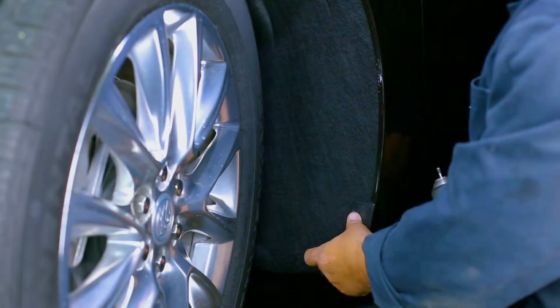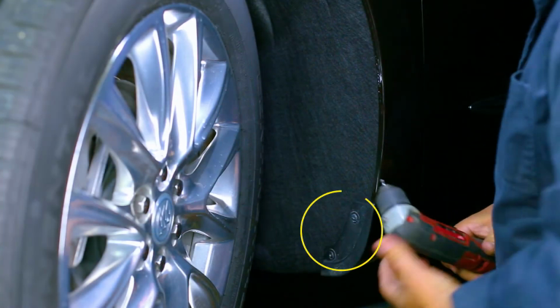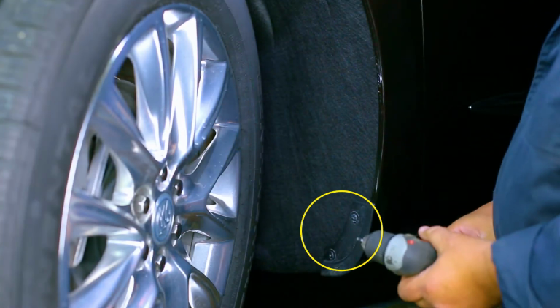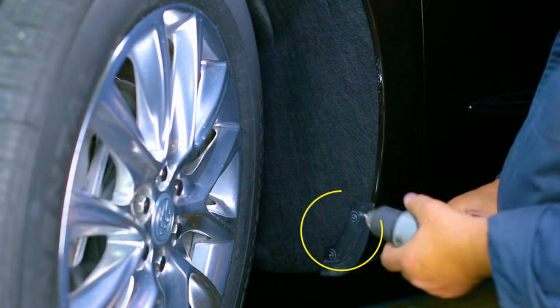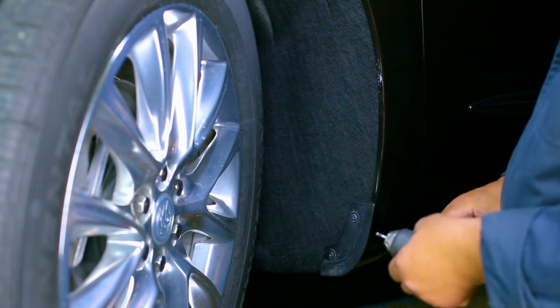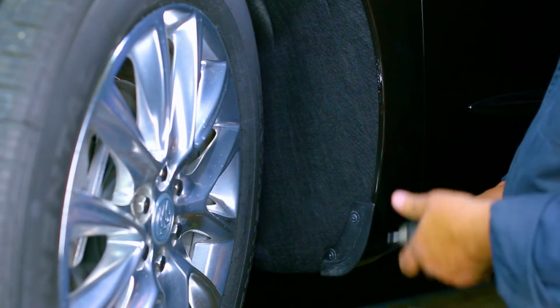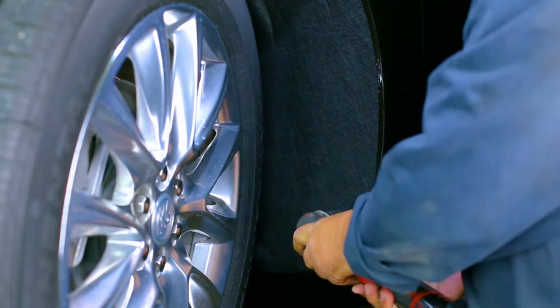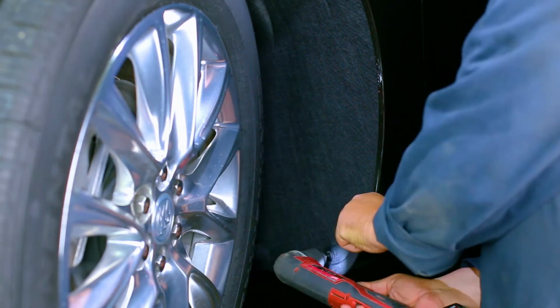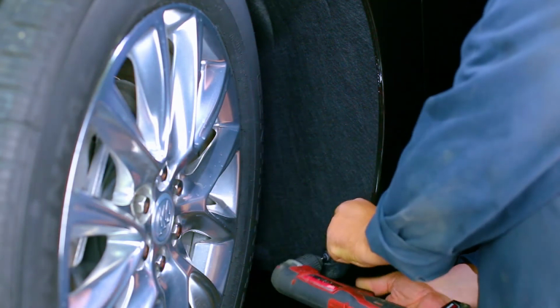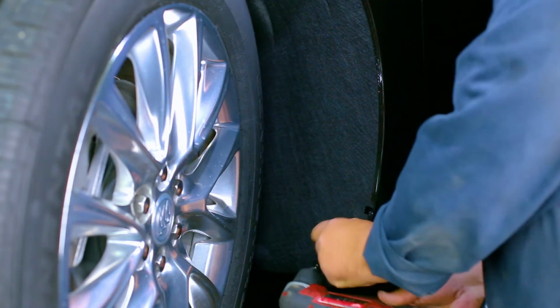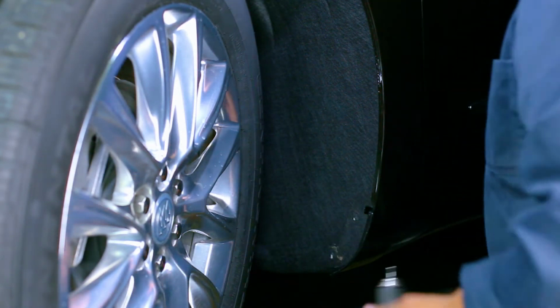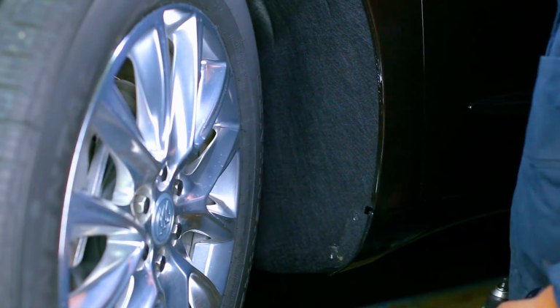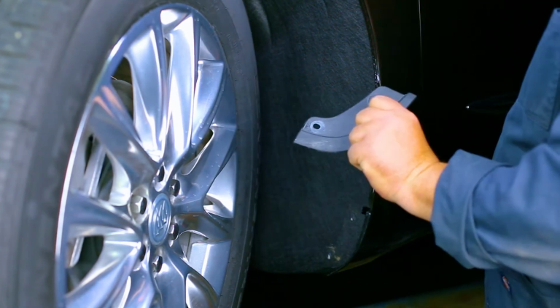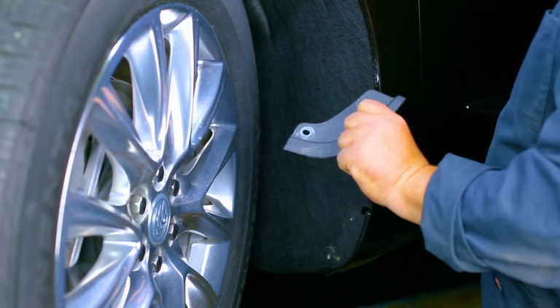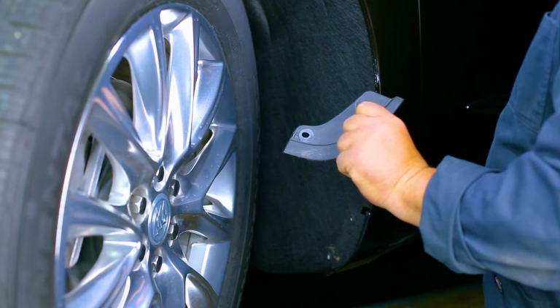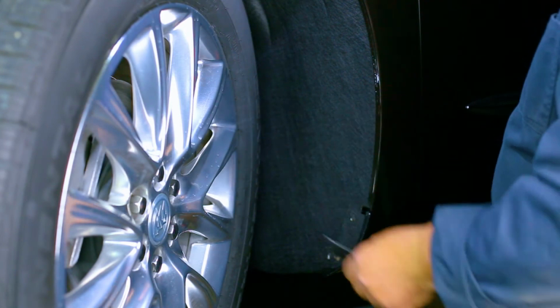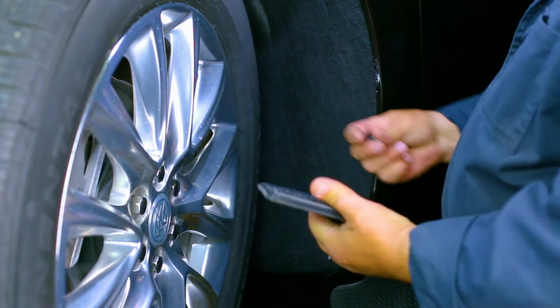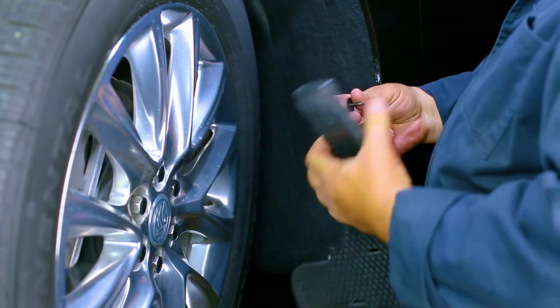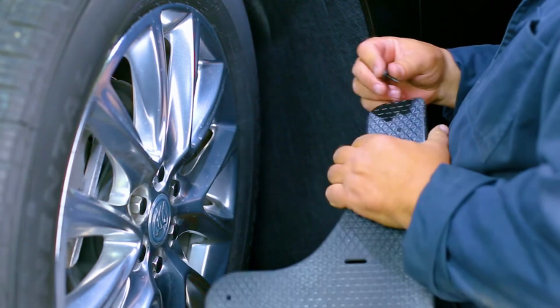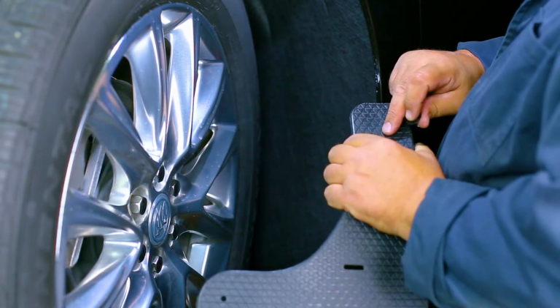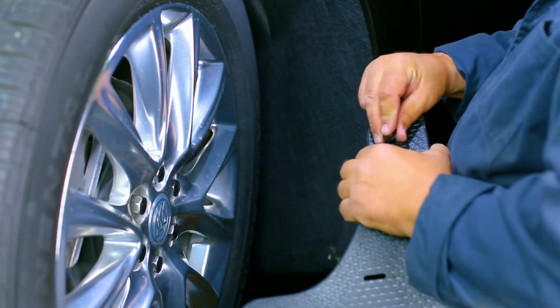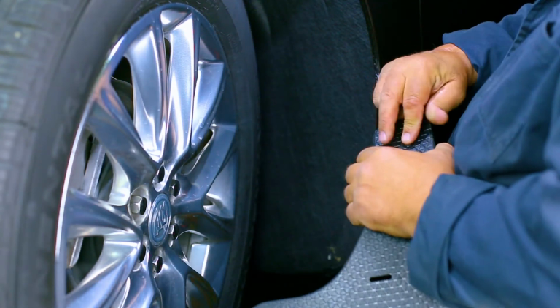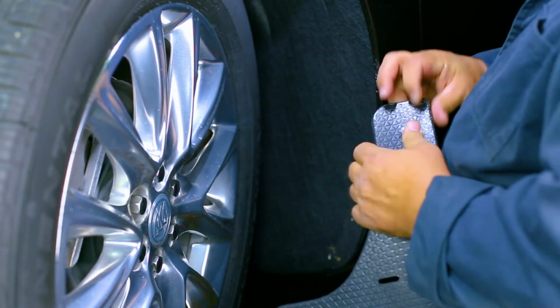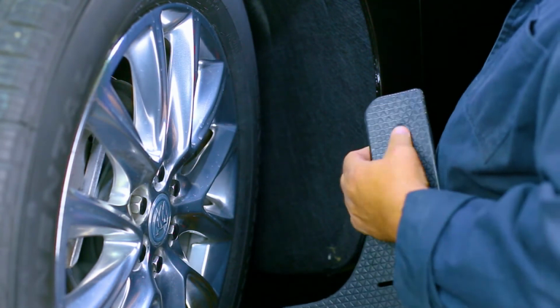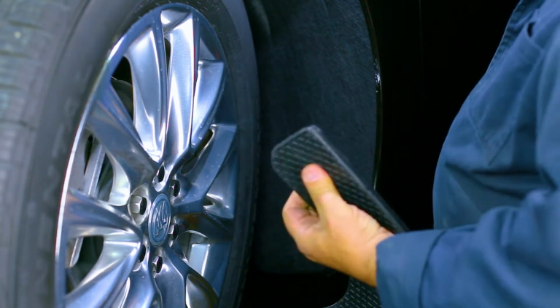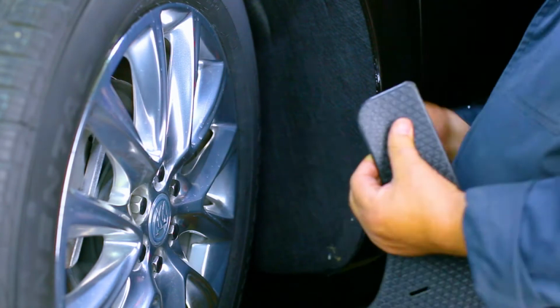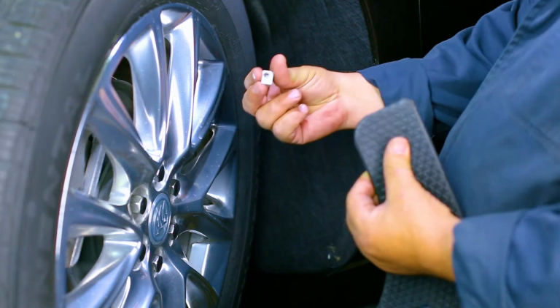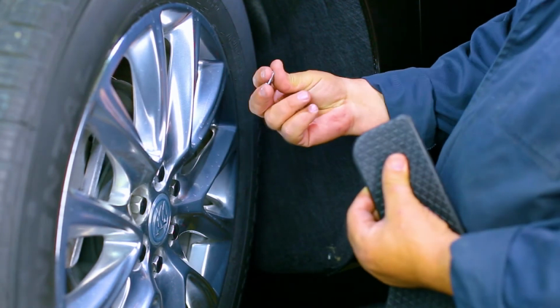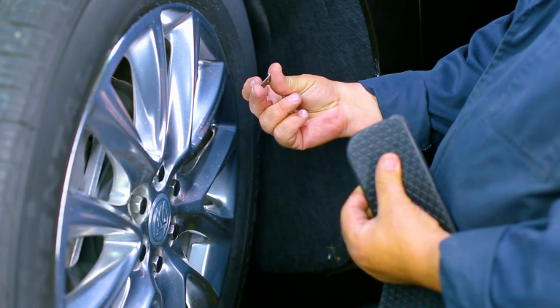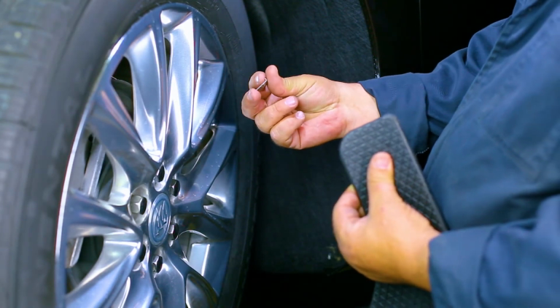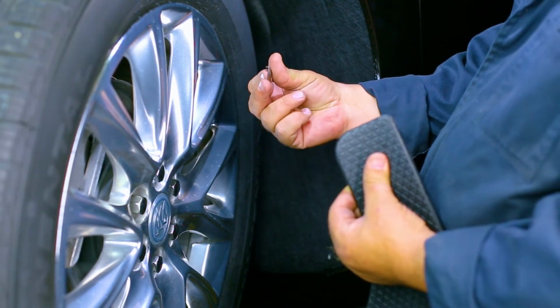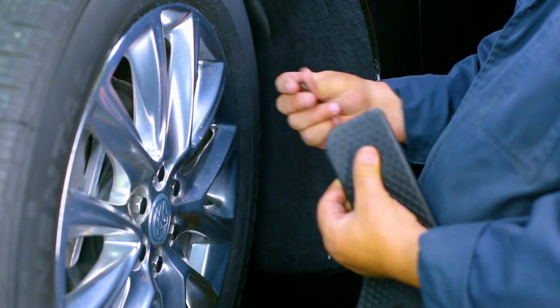First, locate and remove the factory screws on the inner wheel well and discard the plastic guard. Next, reusing a factory screw, insert it into the top mud flap hole. Fasten the provided metal clip to the screw as shown.